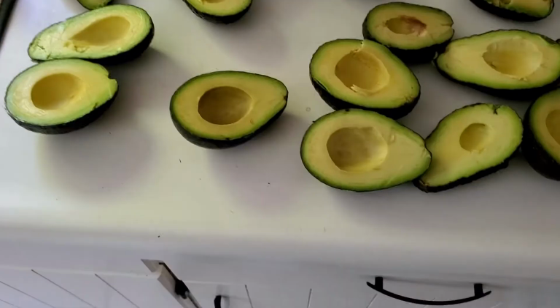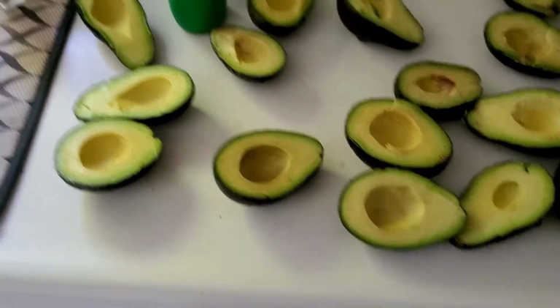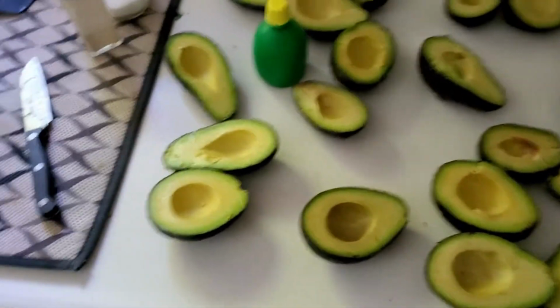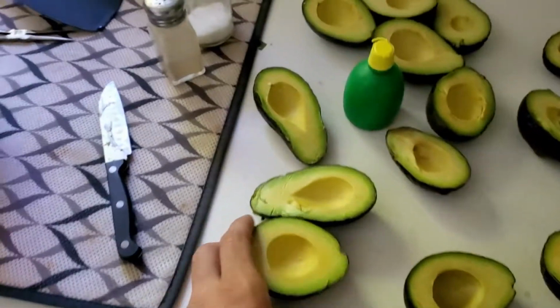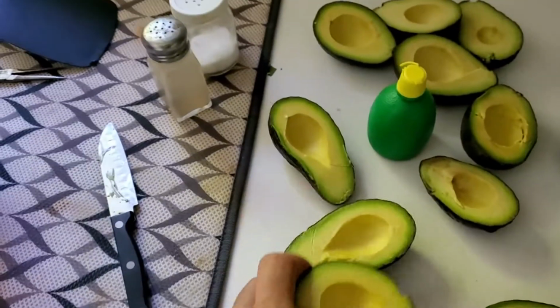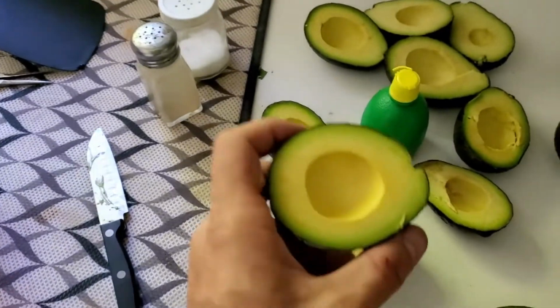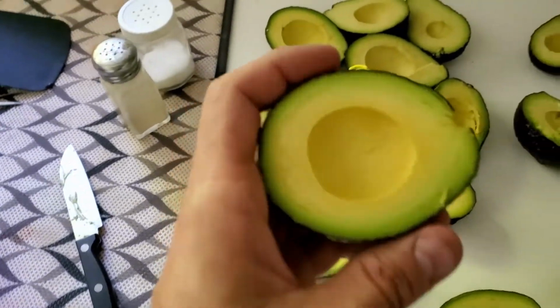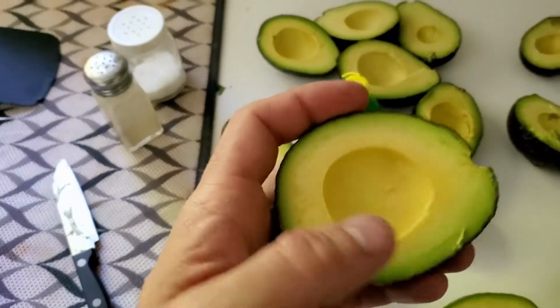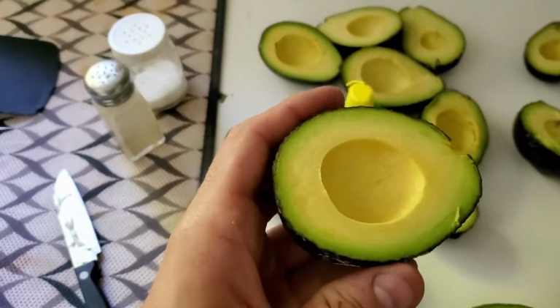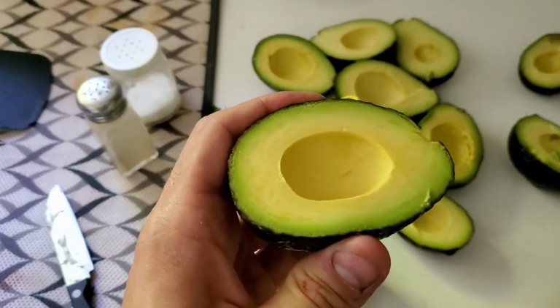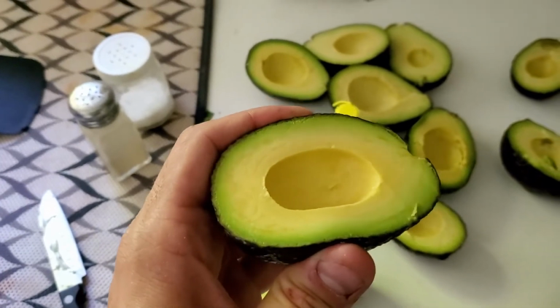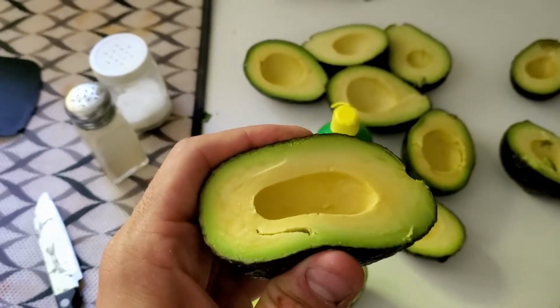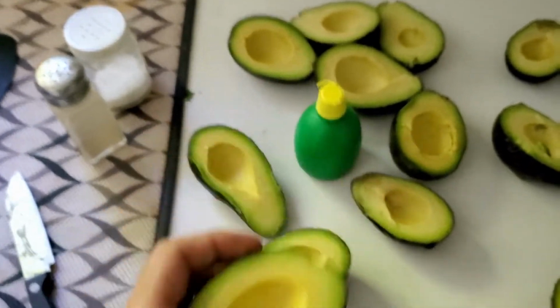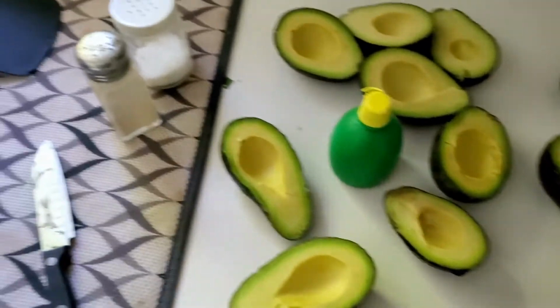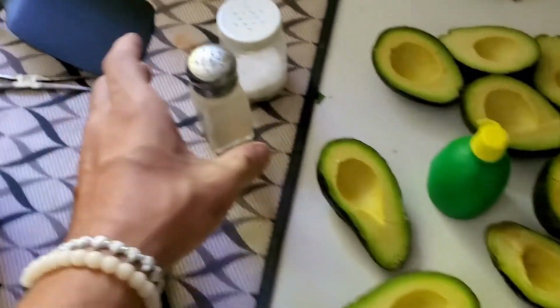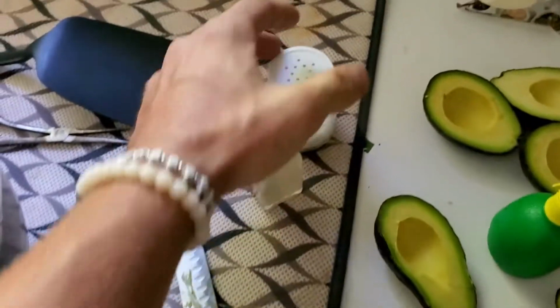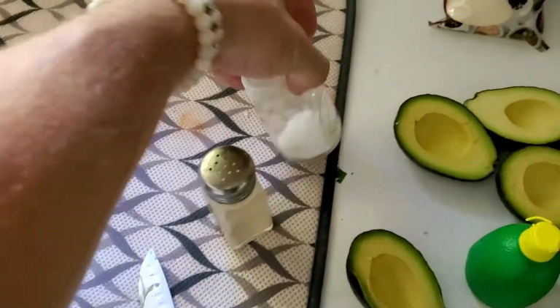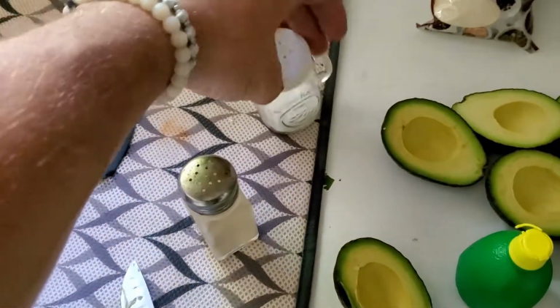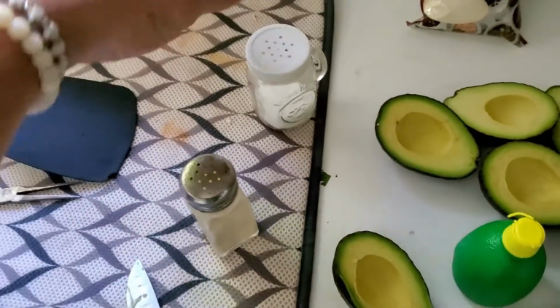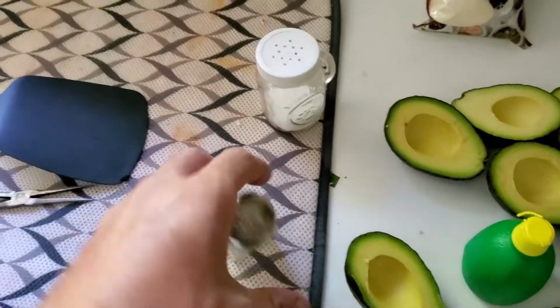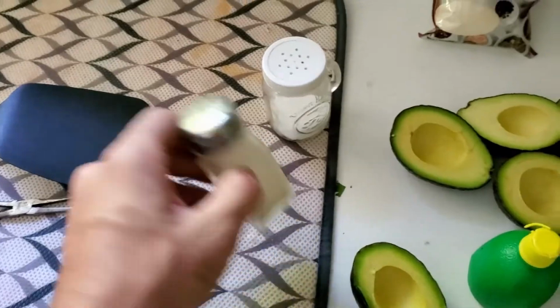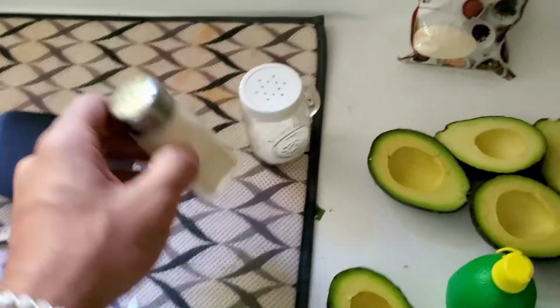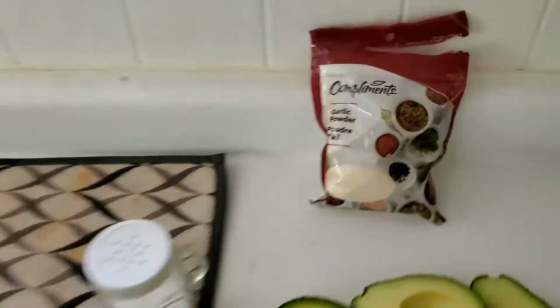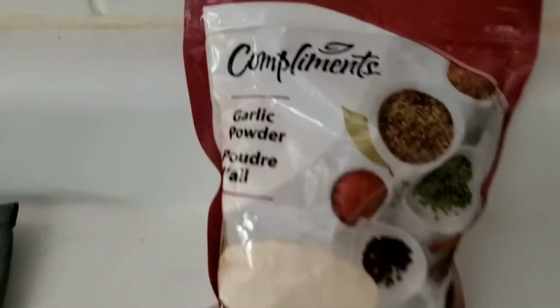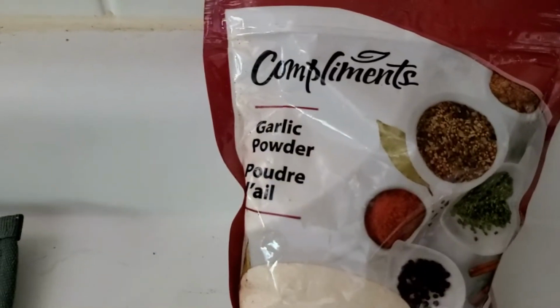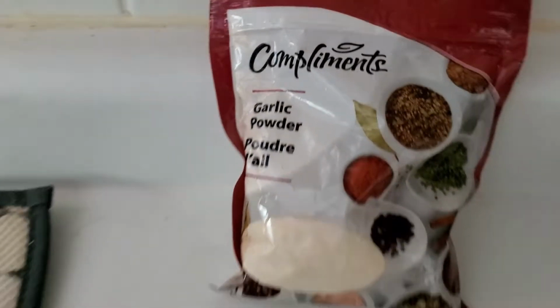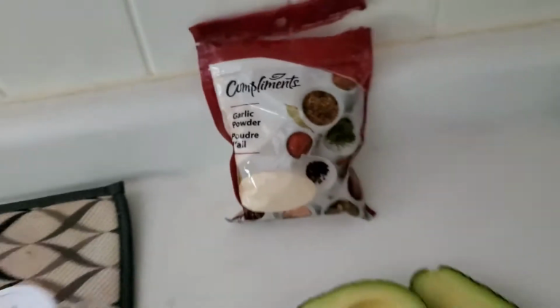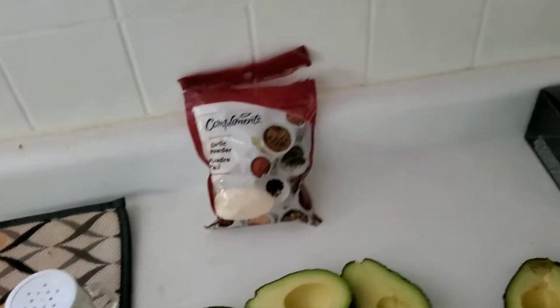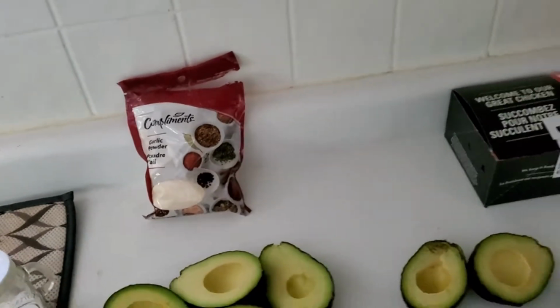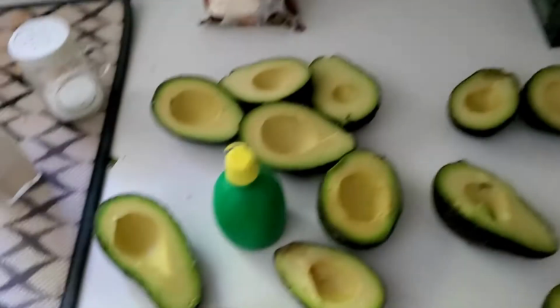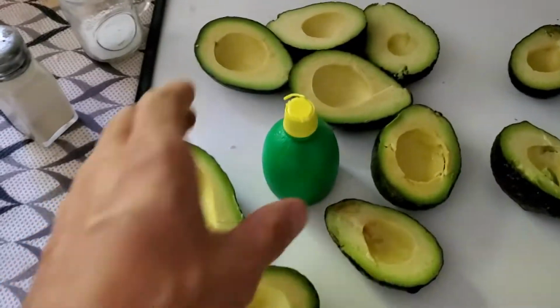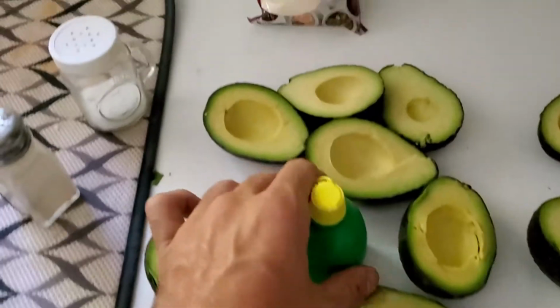You're gonna get a couple of avocados, cut them in half, make sure they're nice and soft. Then you'll need salt, pepper, garlic powder — though real garlic is better — and some lemon juice.